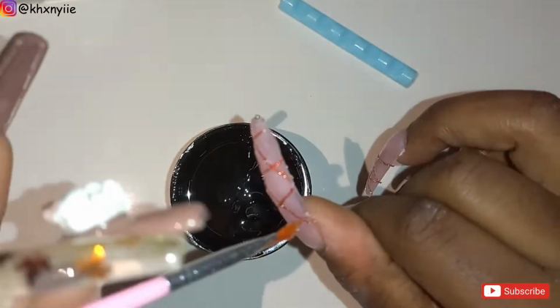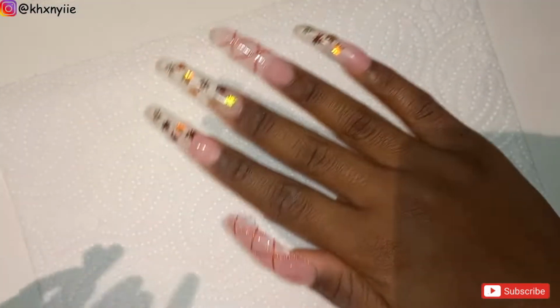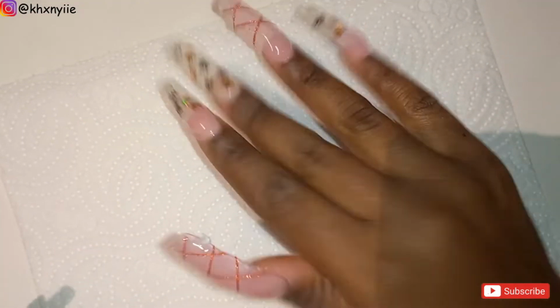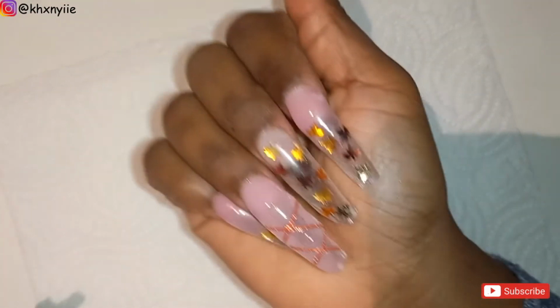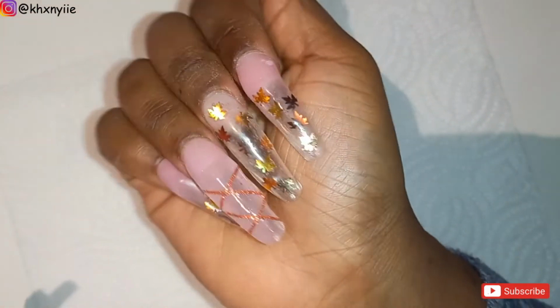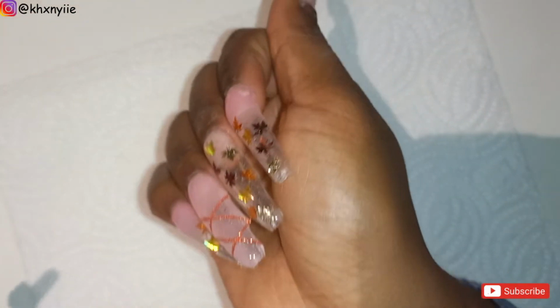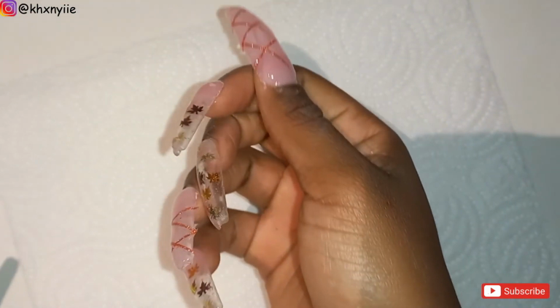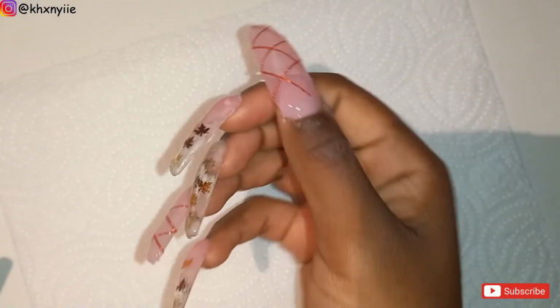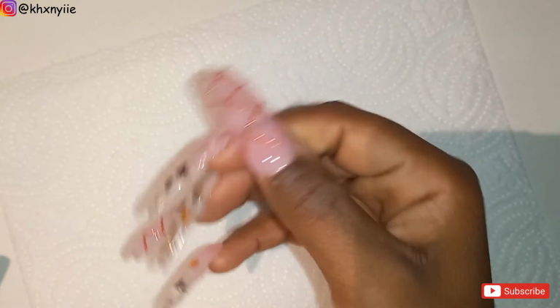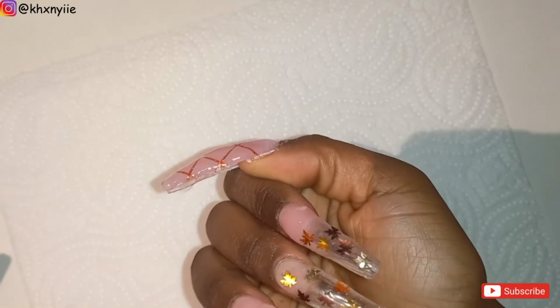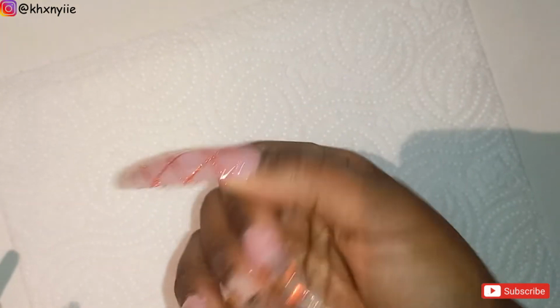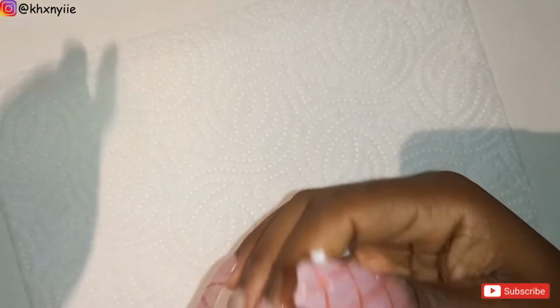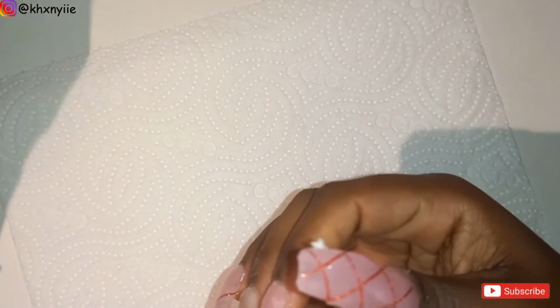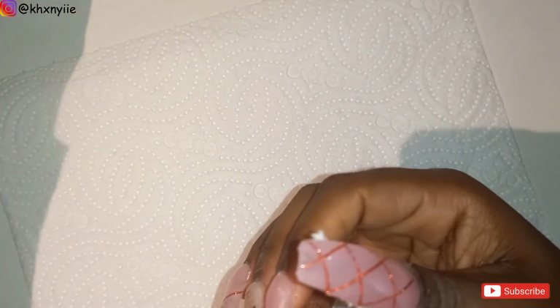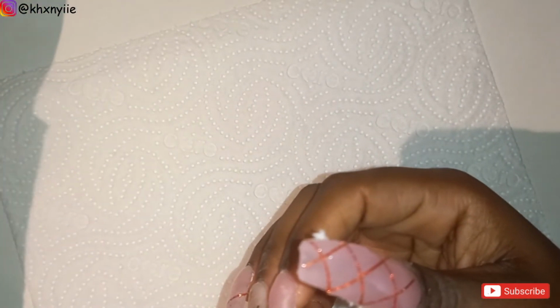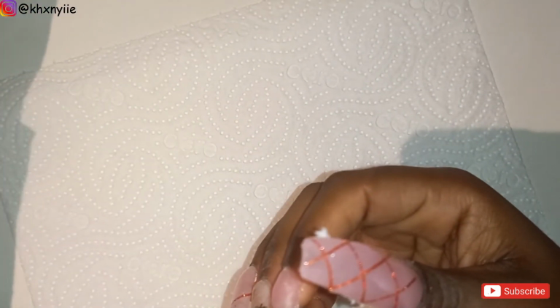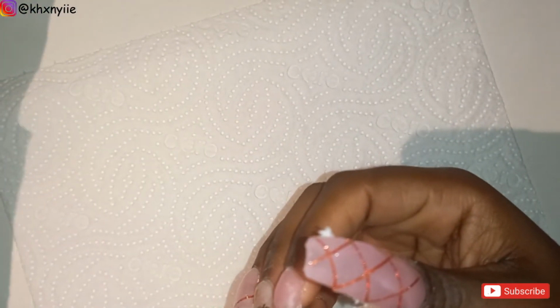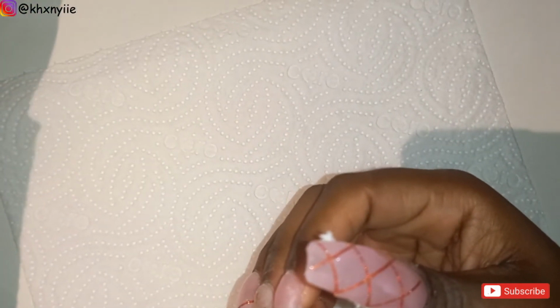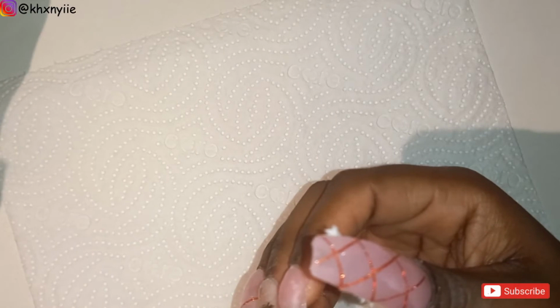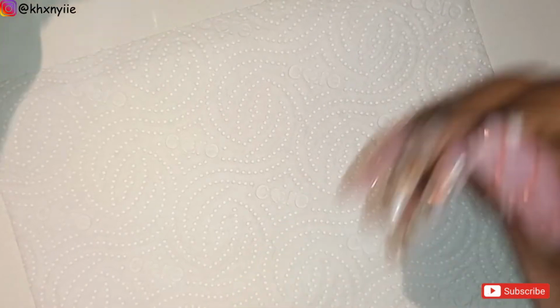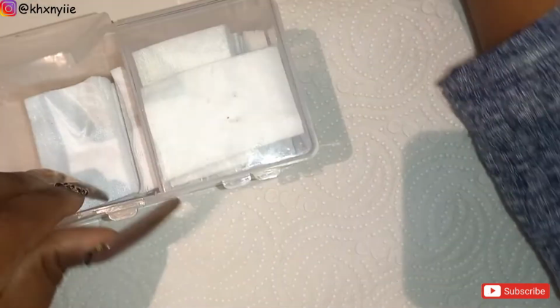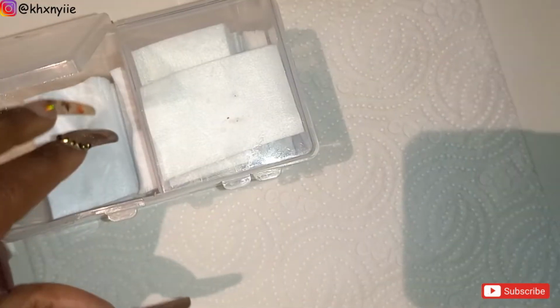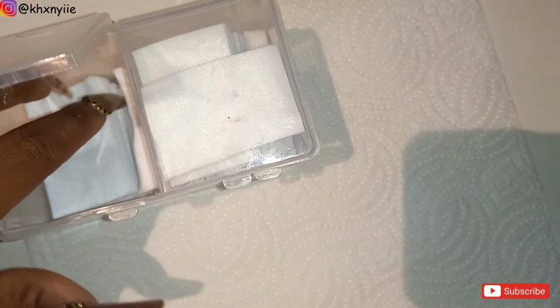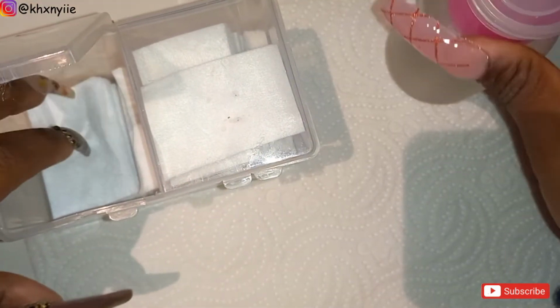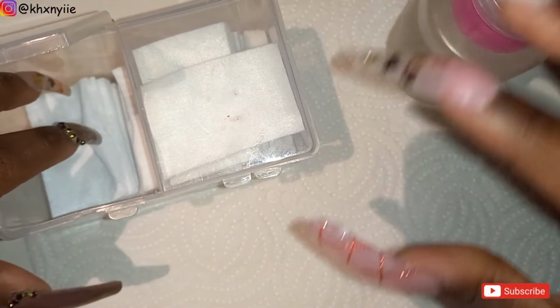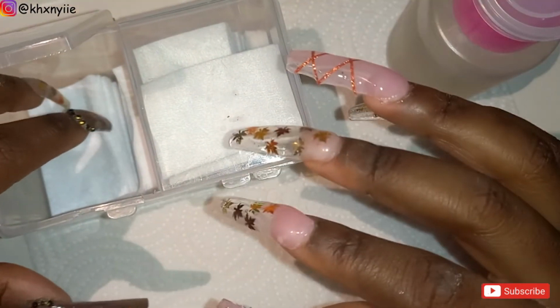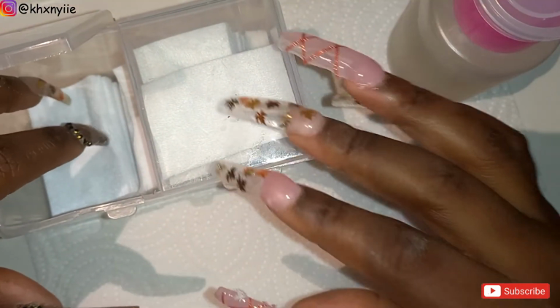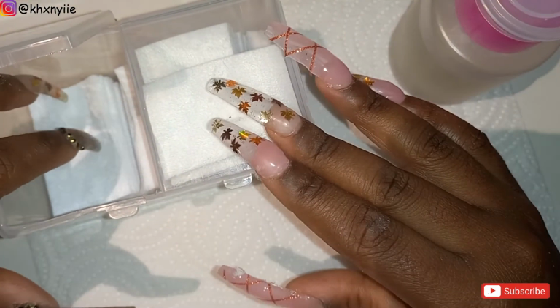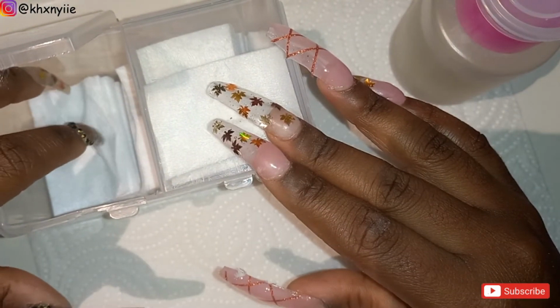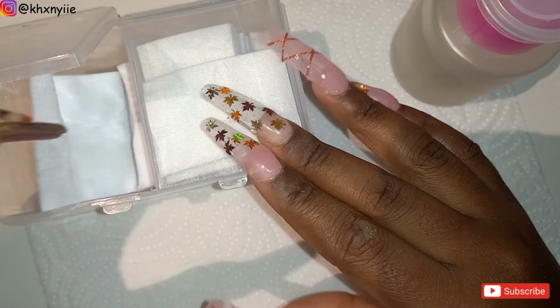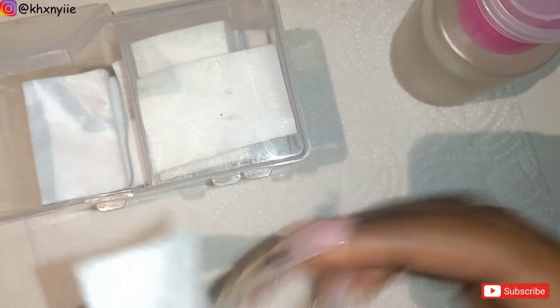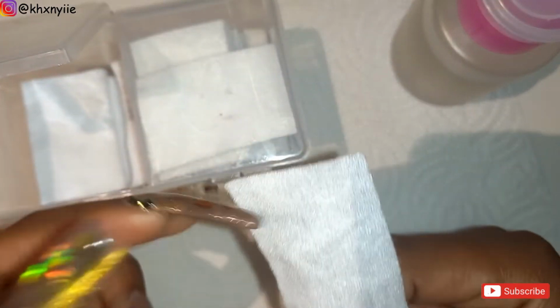I have these nails encapsulated. The shape isn't so great so far but the filing will help shape that up. Let me remove the sticky layer and then finally file all the nails down.